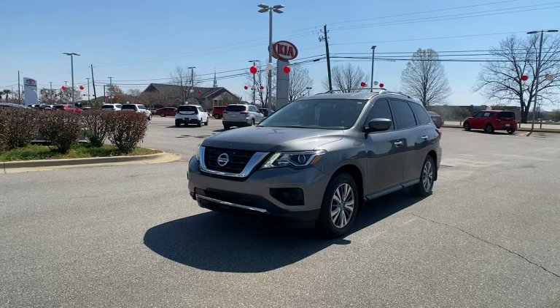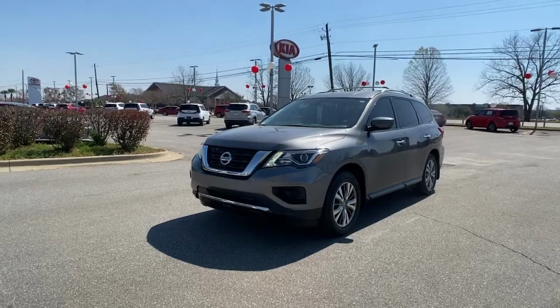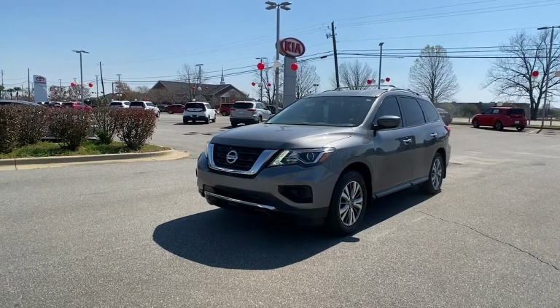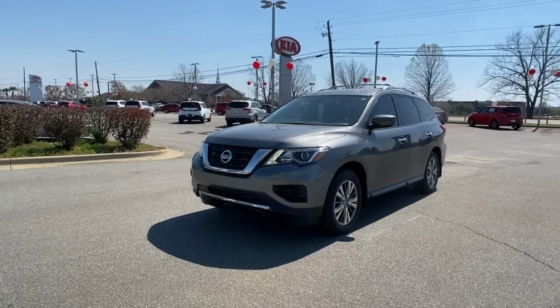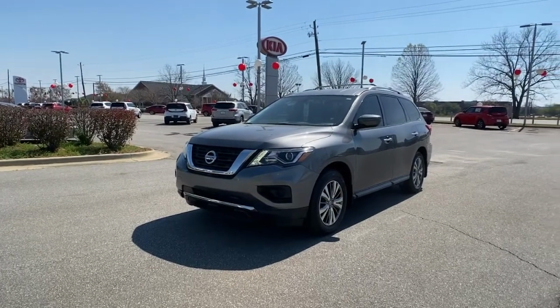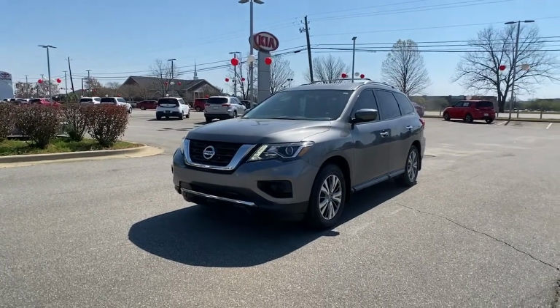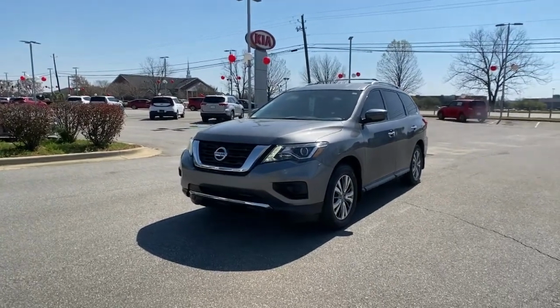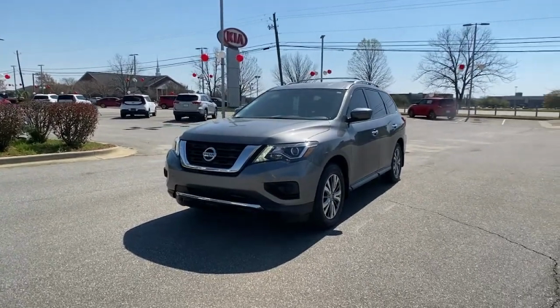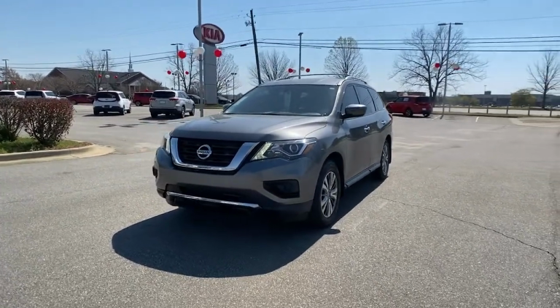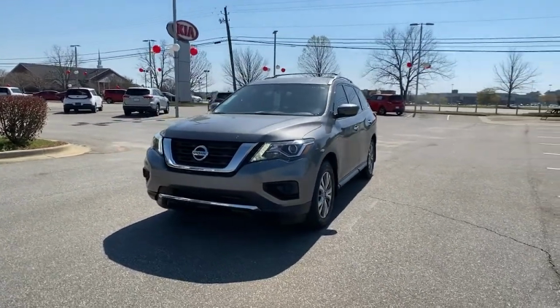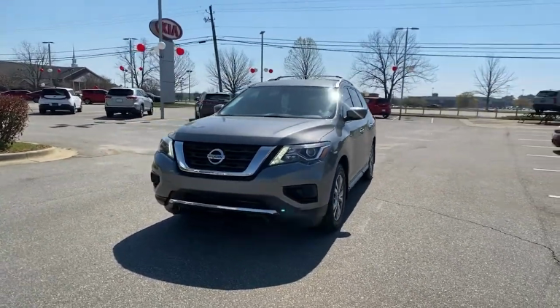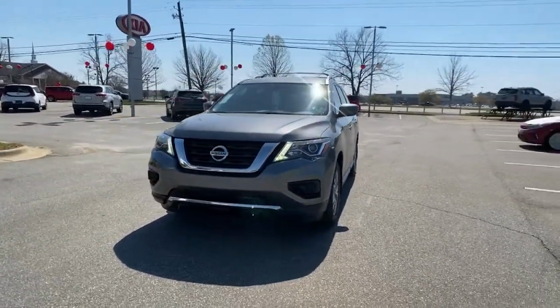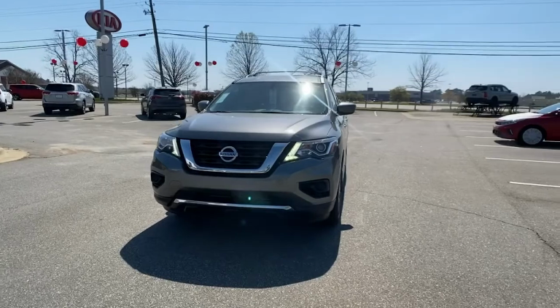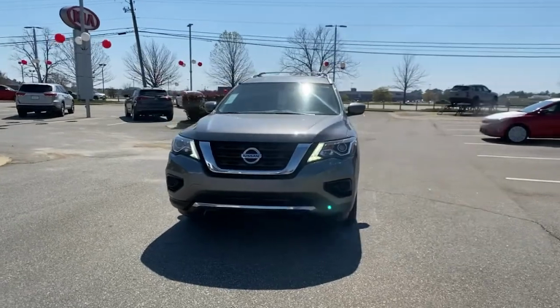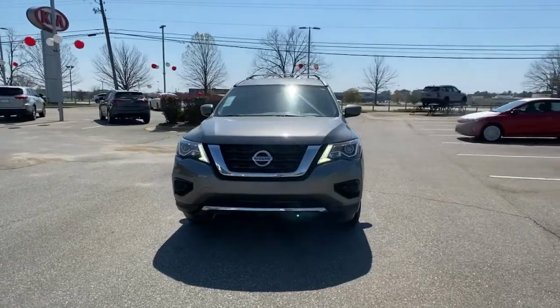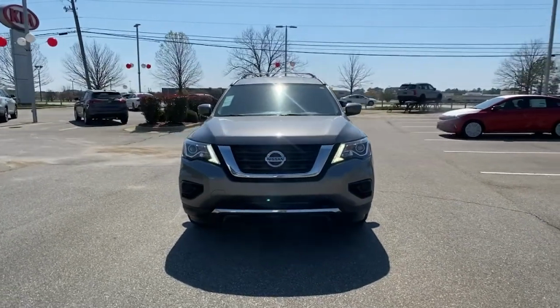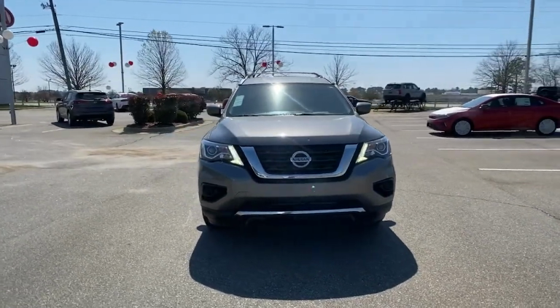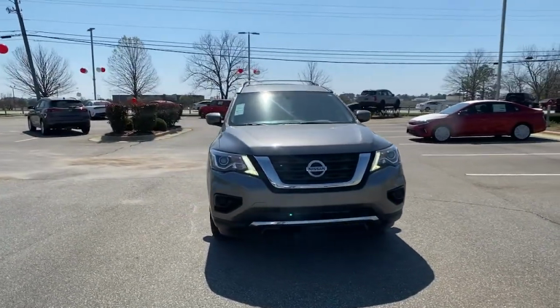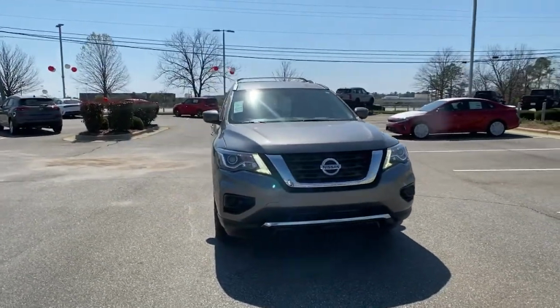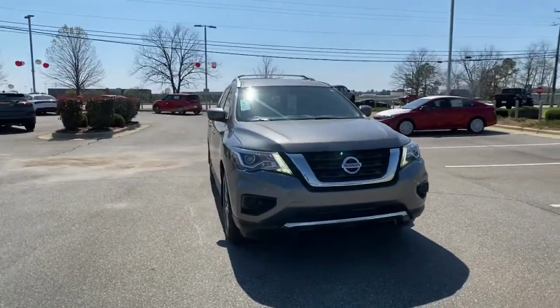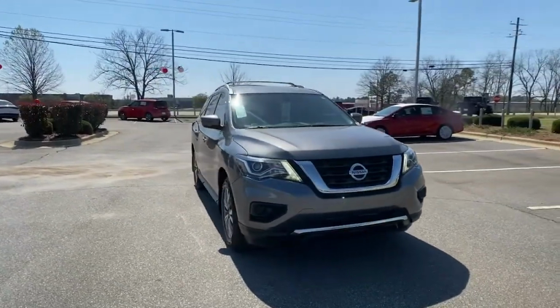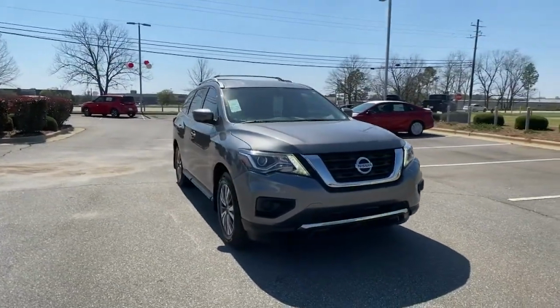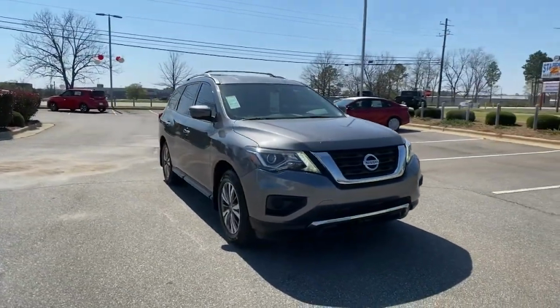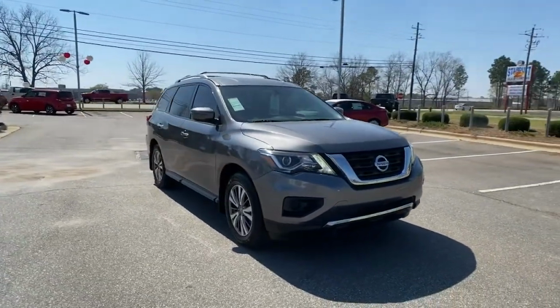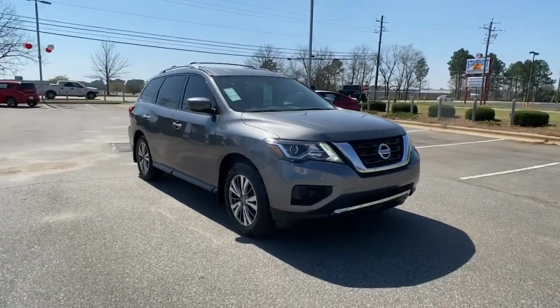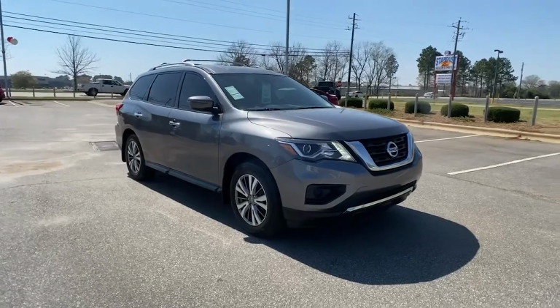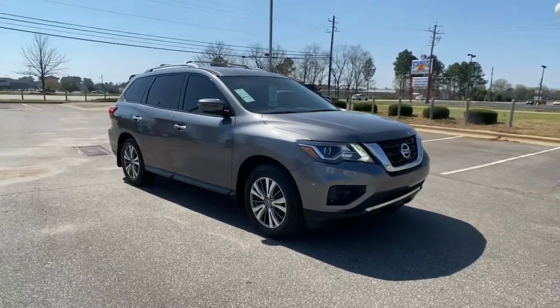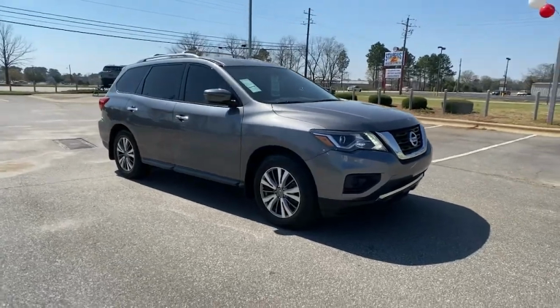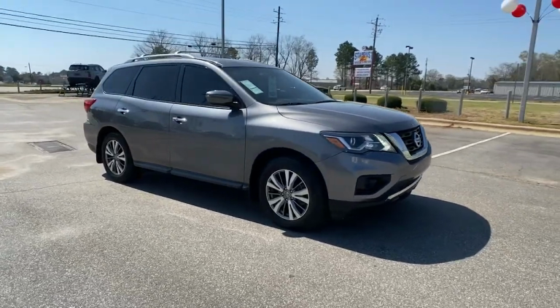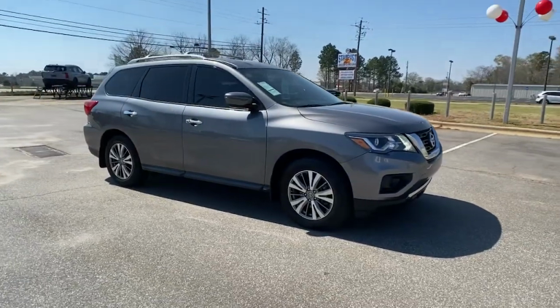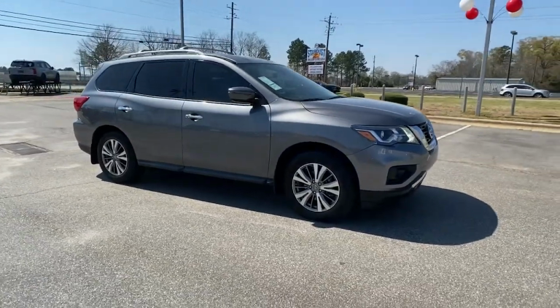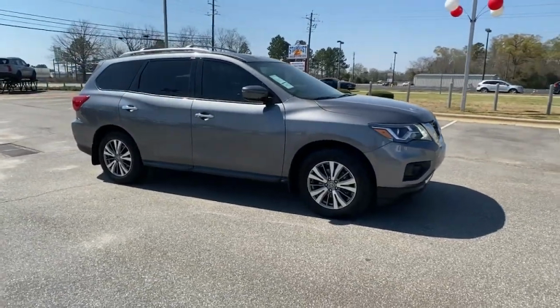Can you see yourself in the 2019 Nissan Pathfinder? This vehicle still has fewer than 50,000 miles on the clock, so it won't last long. Rise to the challenge in style in this handsome Pathfinder.